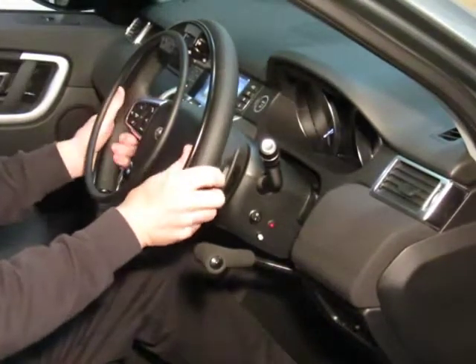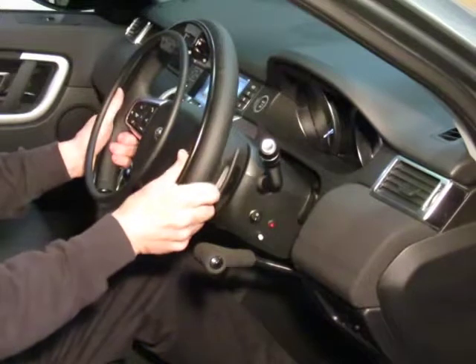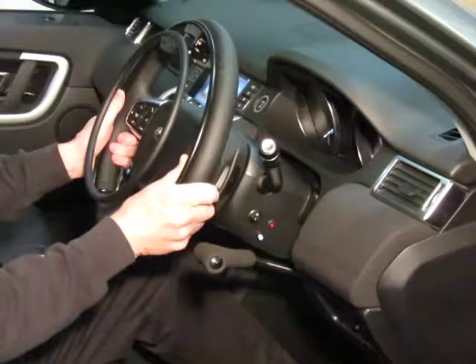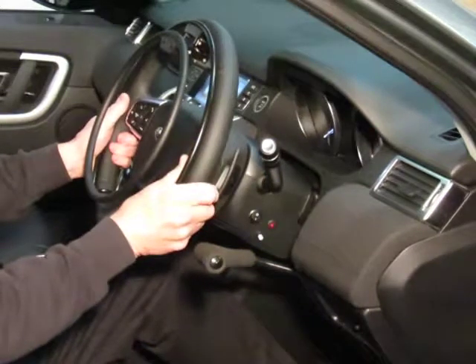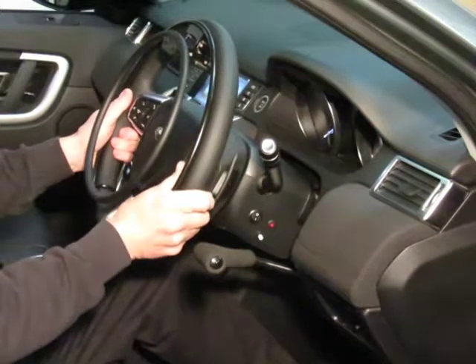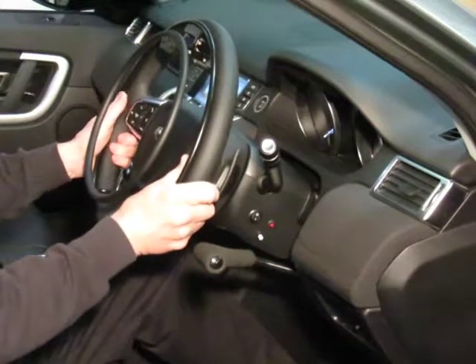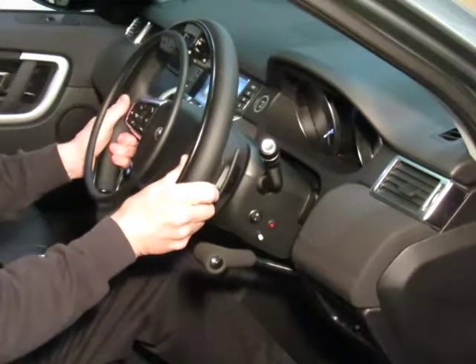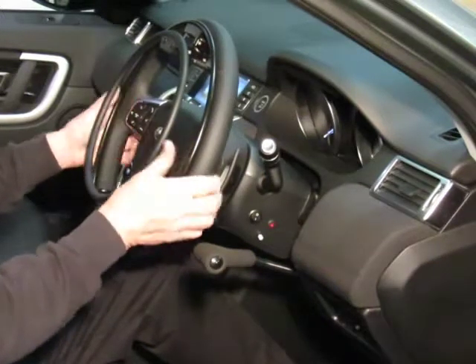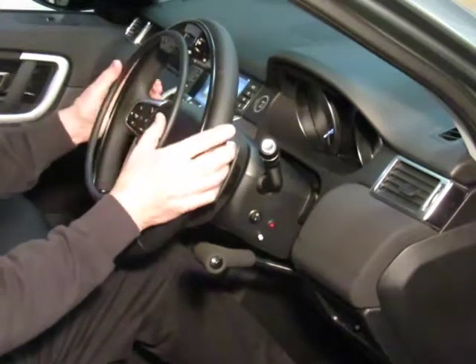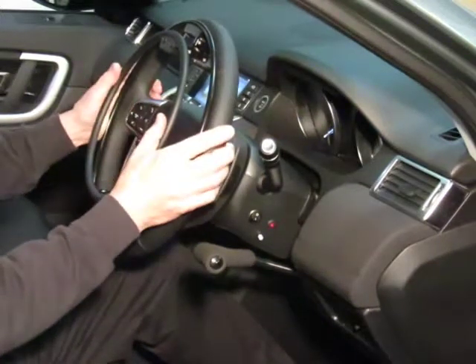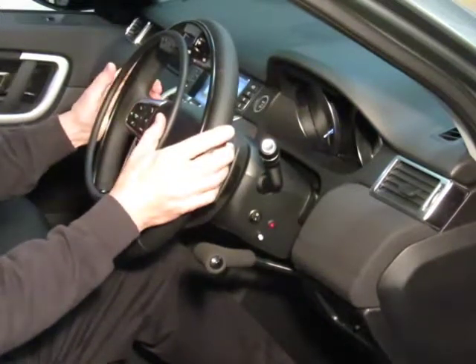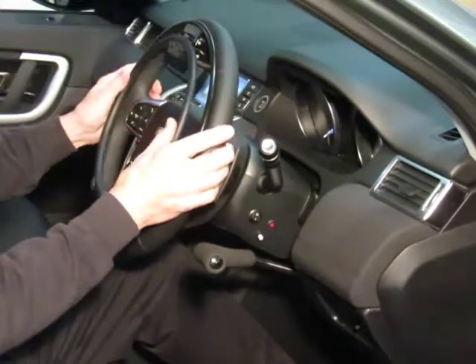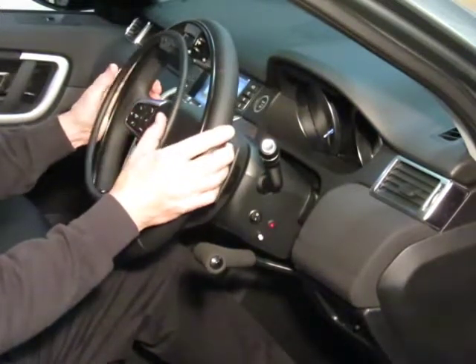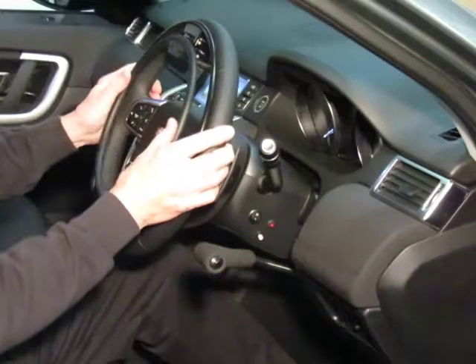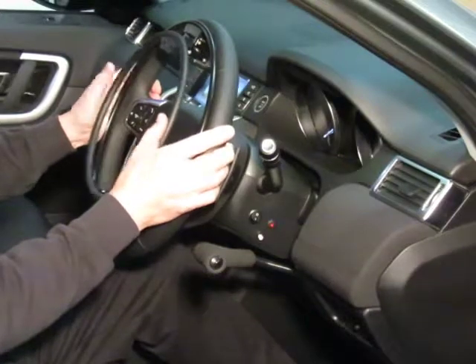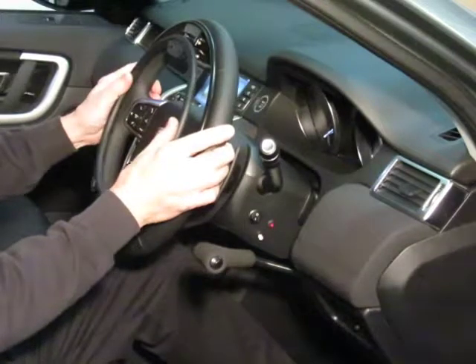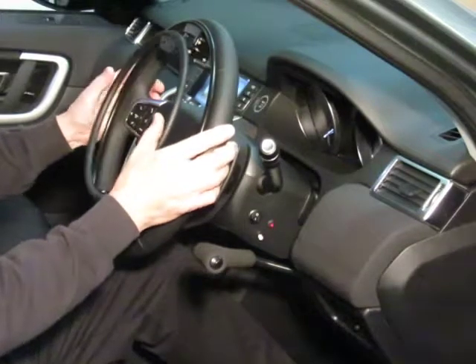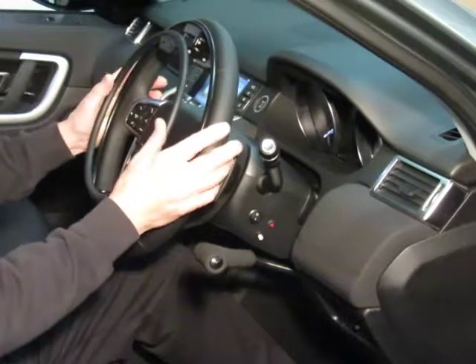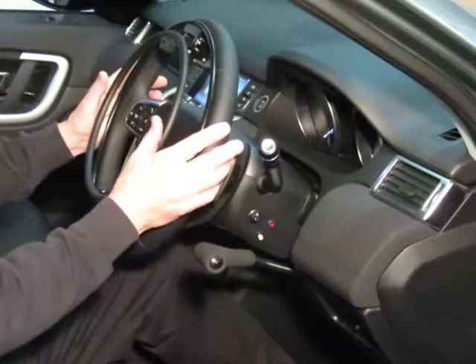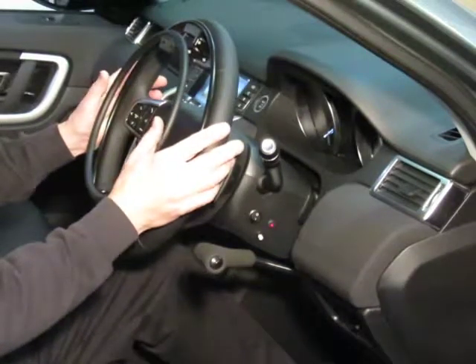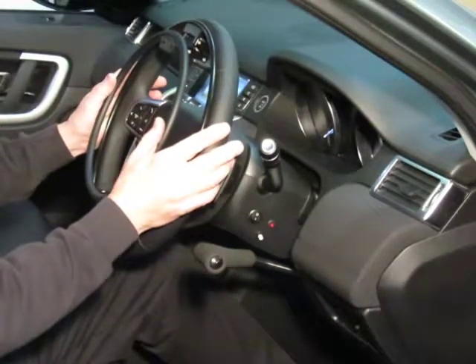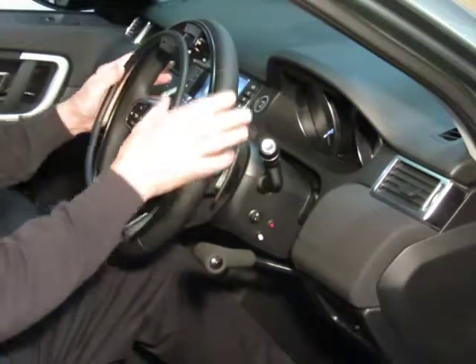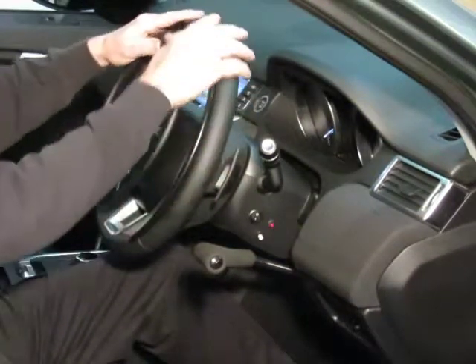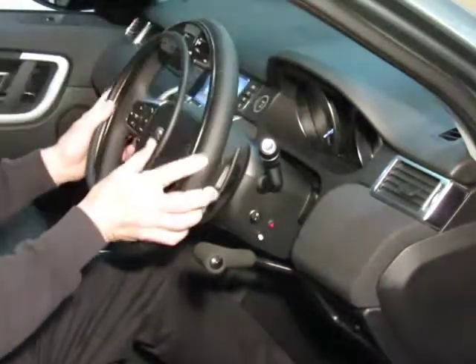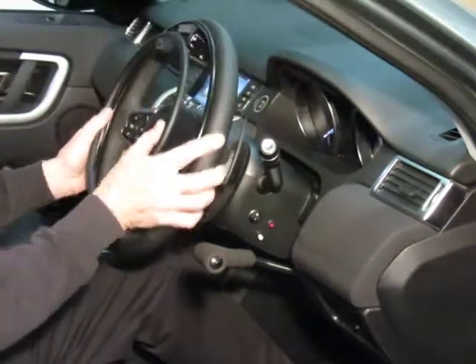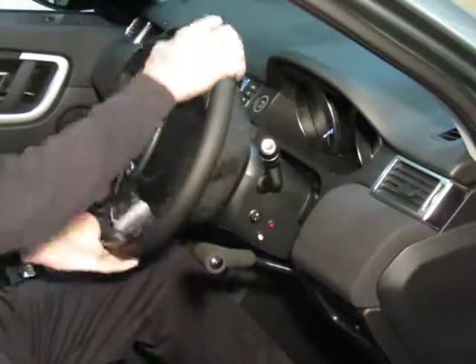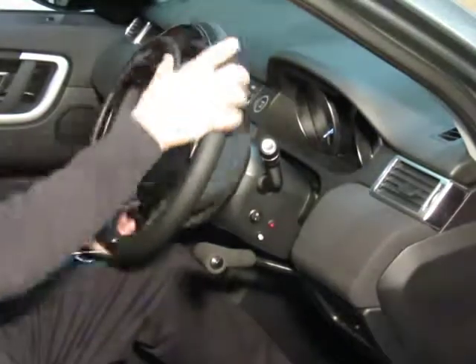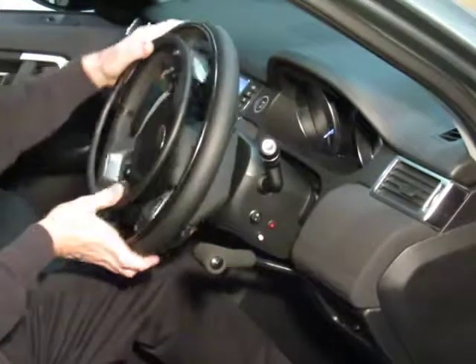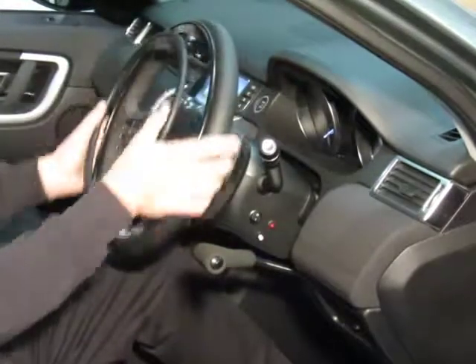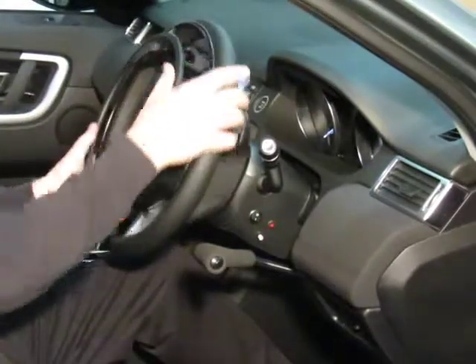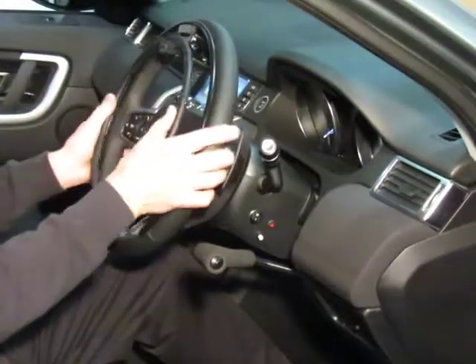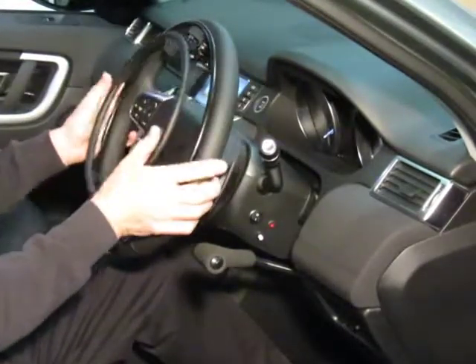This is the Peavey electronic ring accelerator. It's an overring, which means you can accelerate from the steering wheel.